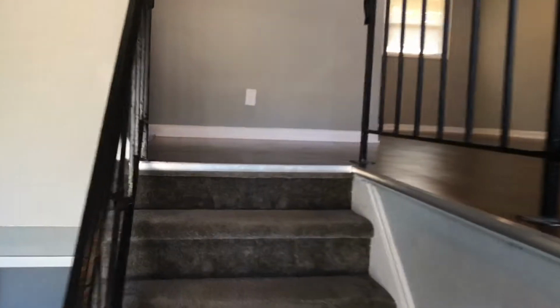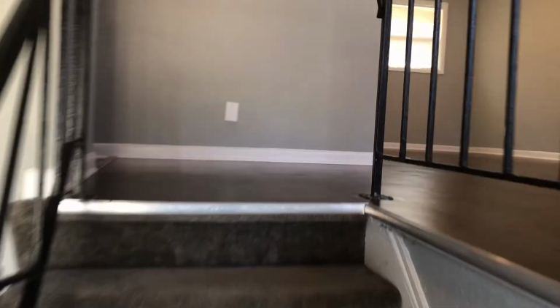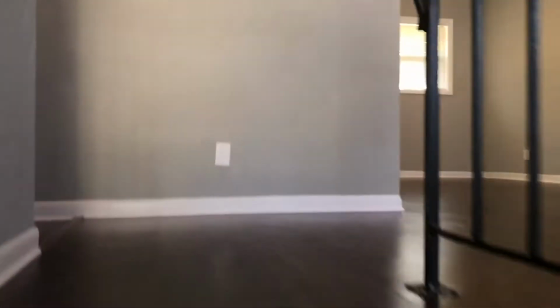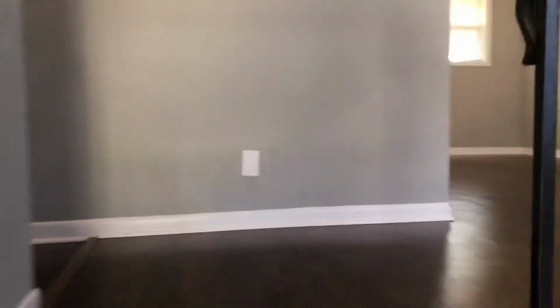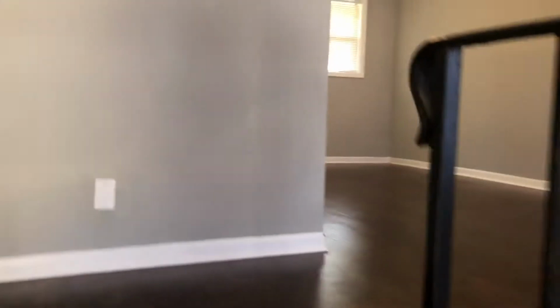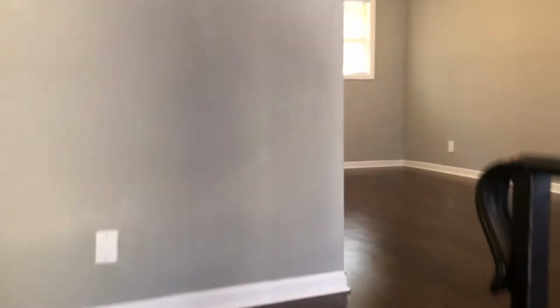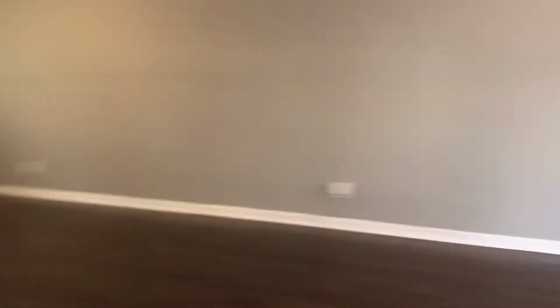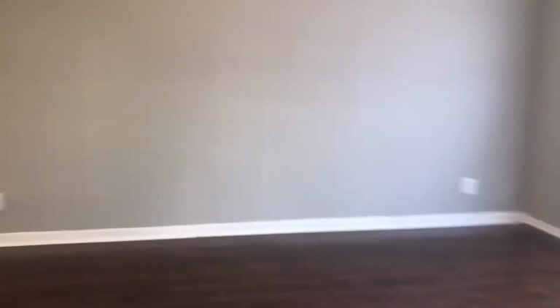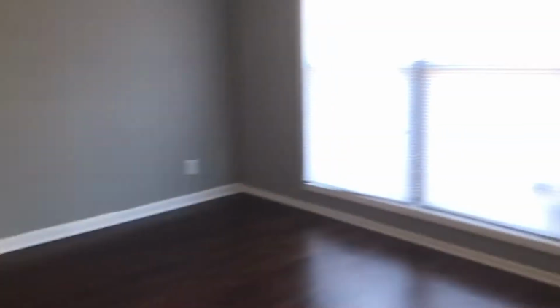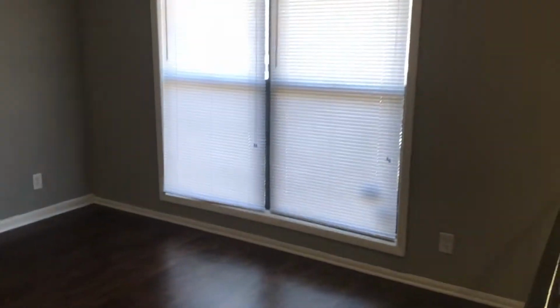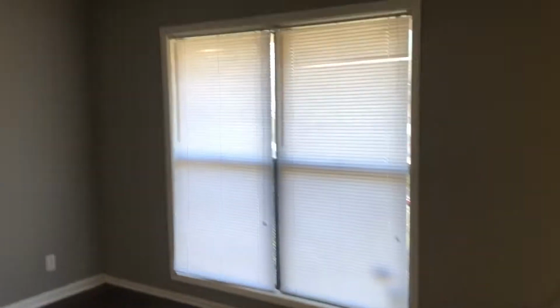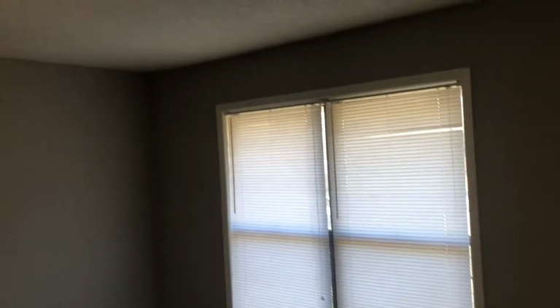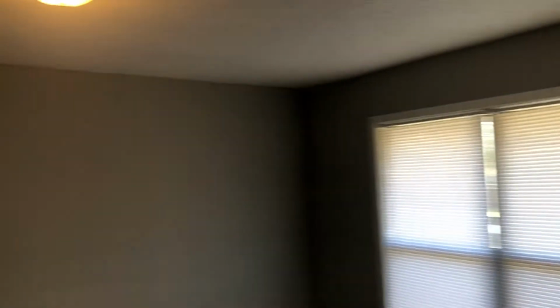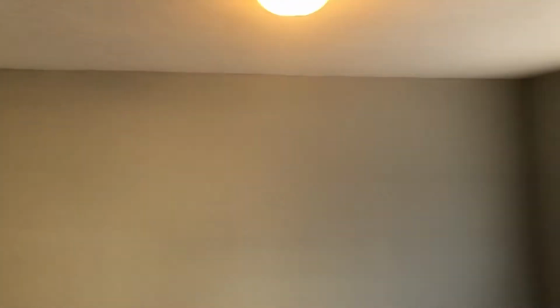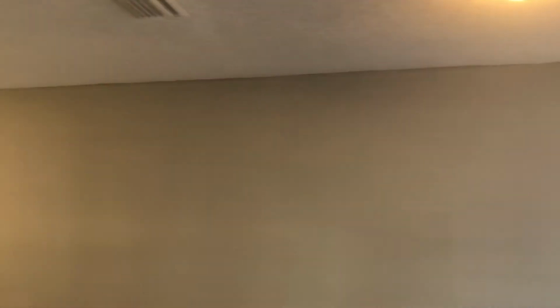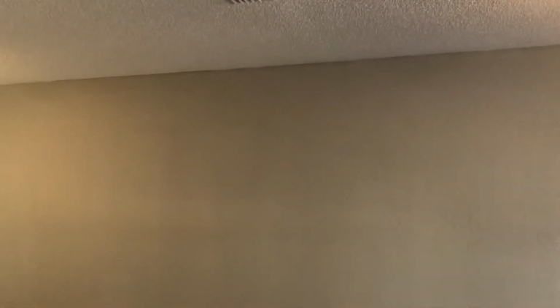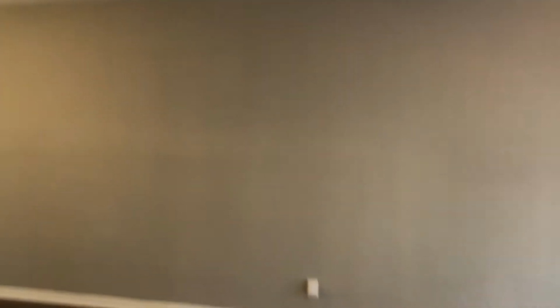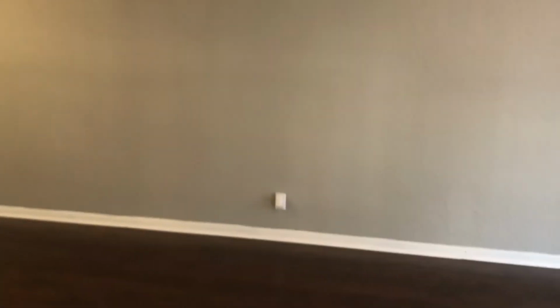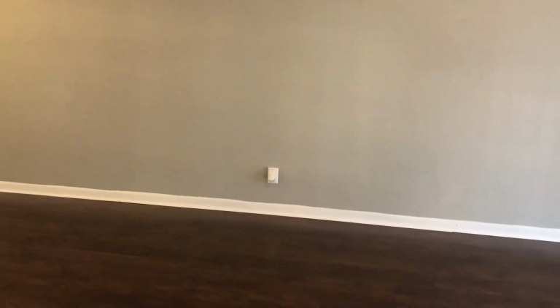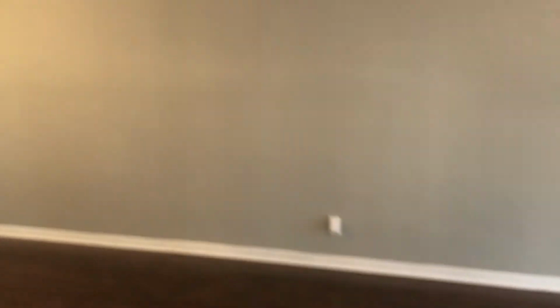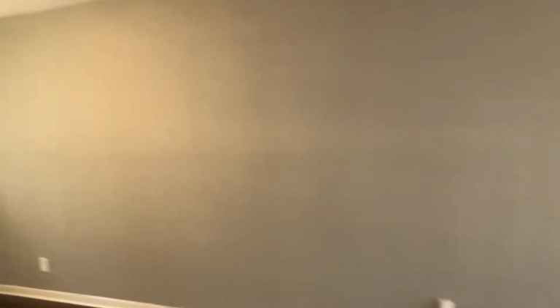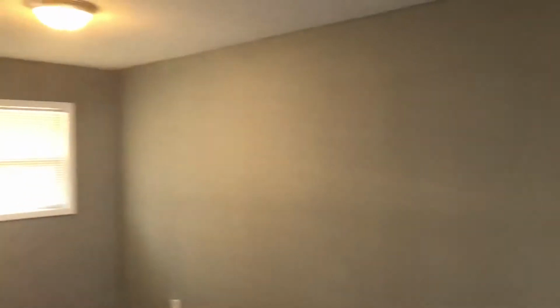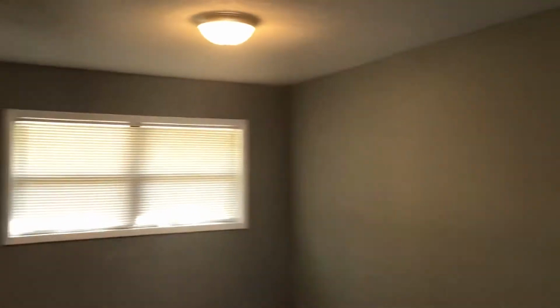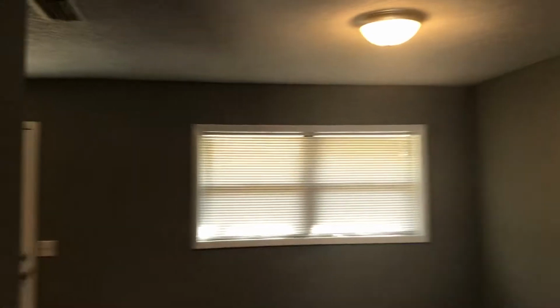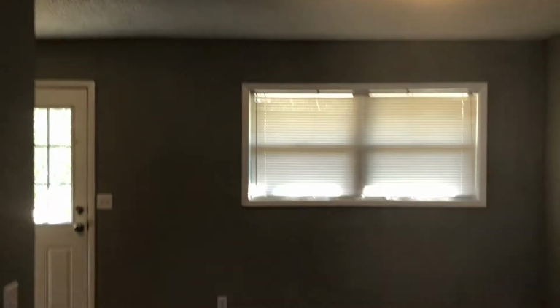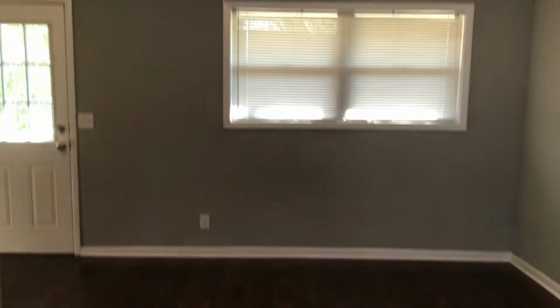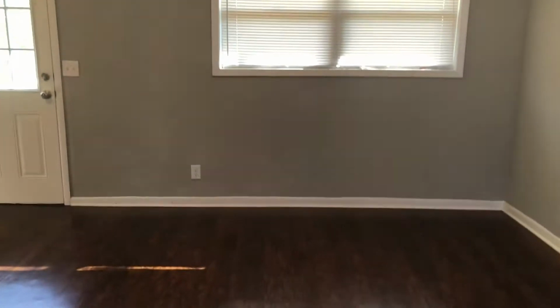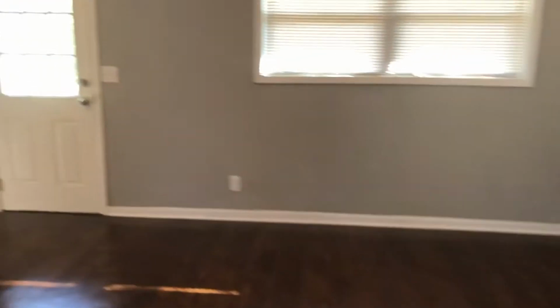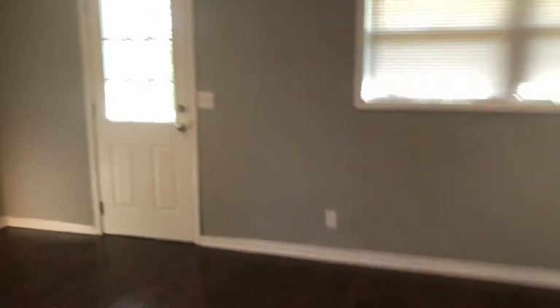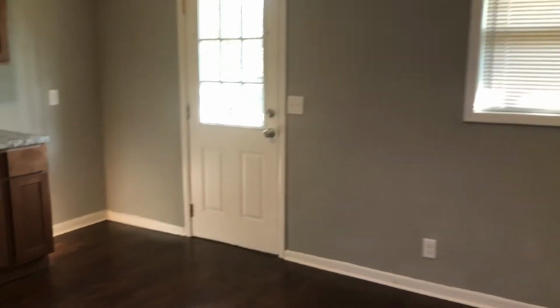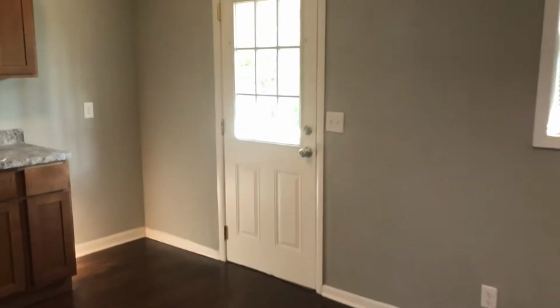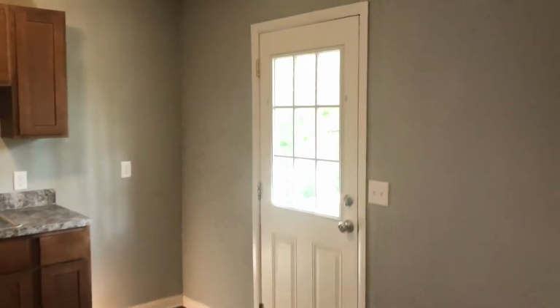As you first enter the home and we go upstairs, we come to your living room. We have installed new vinyl plank flooring throughout the home. Beyond your living room is your dining area as well as your kitchen.